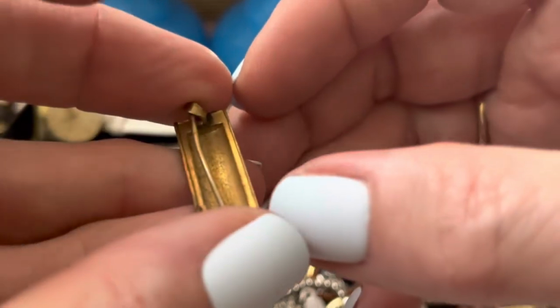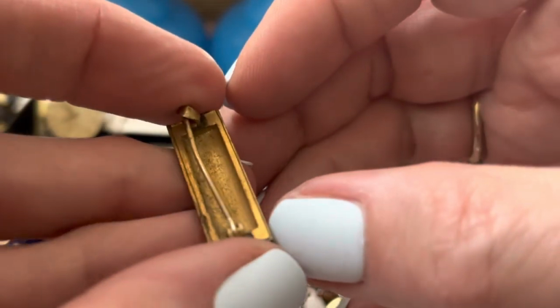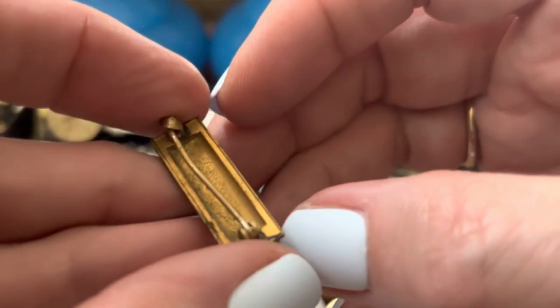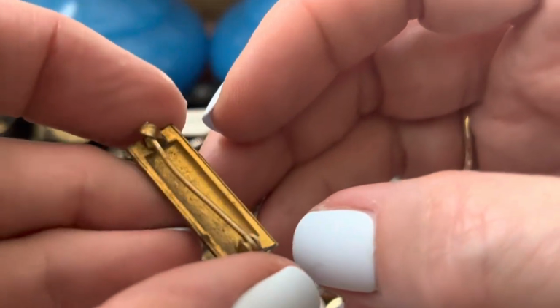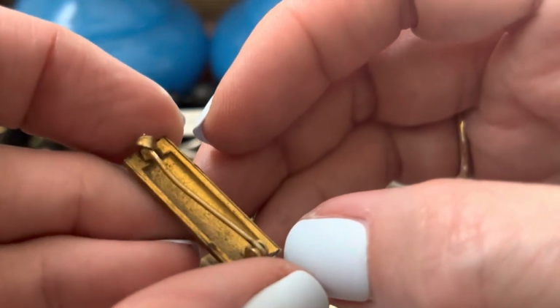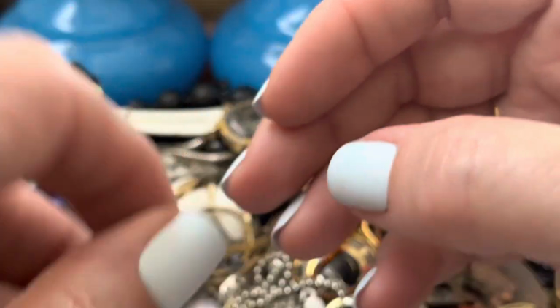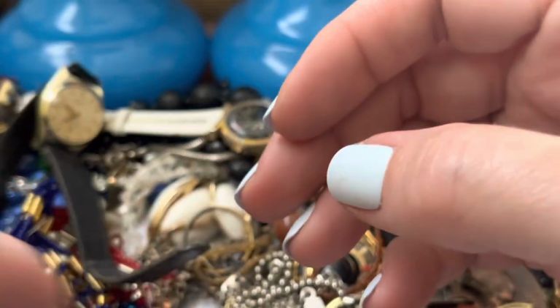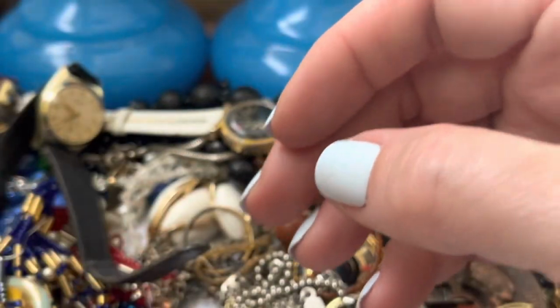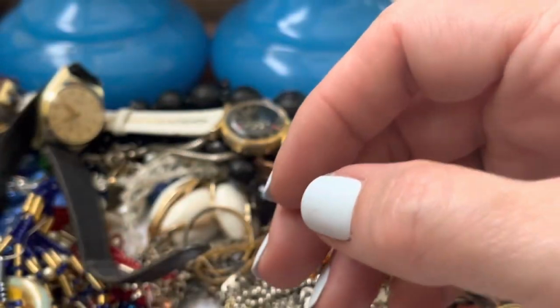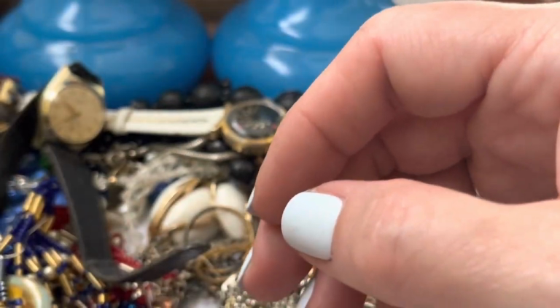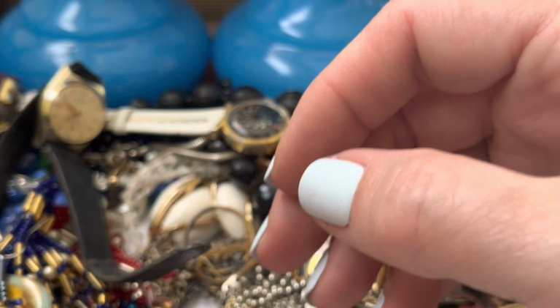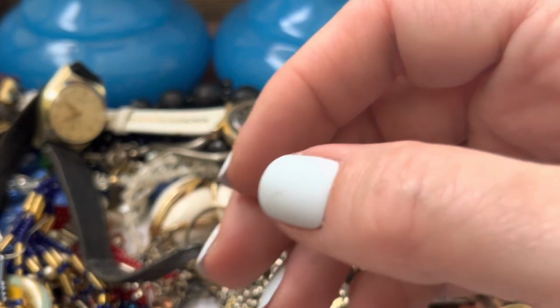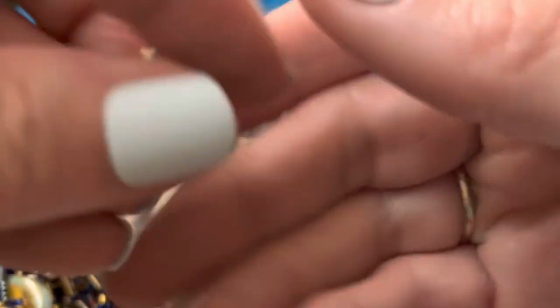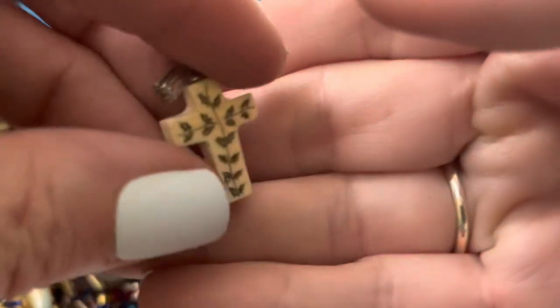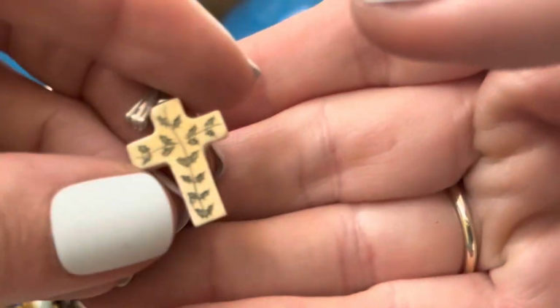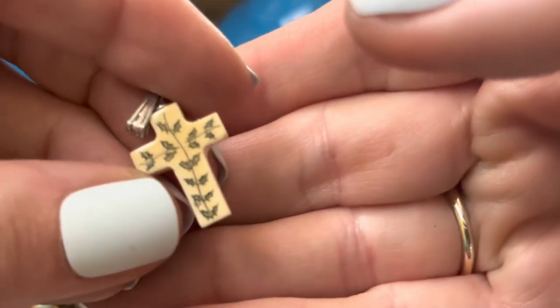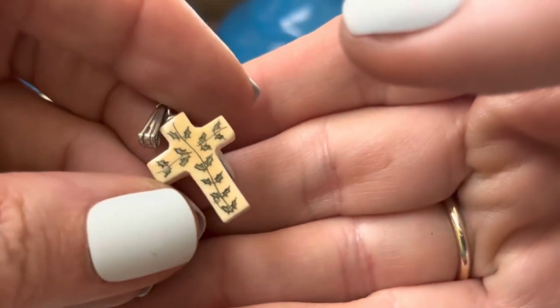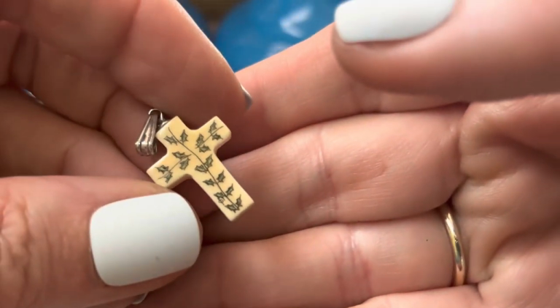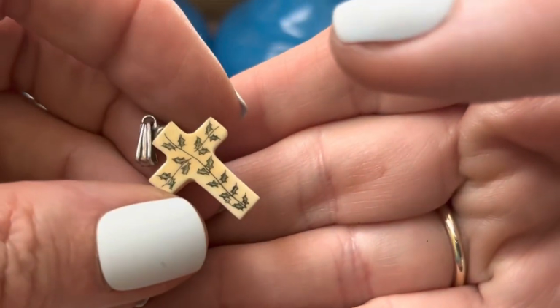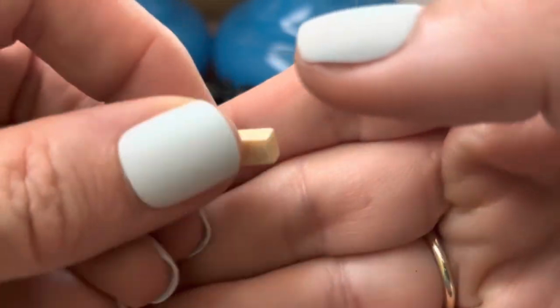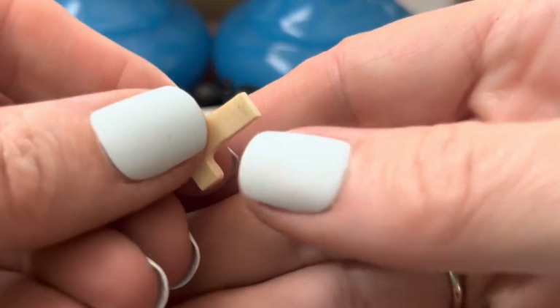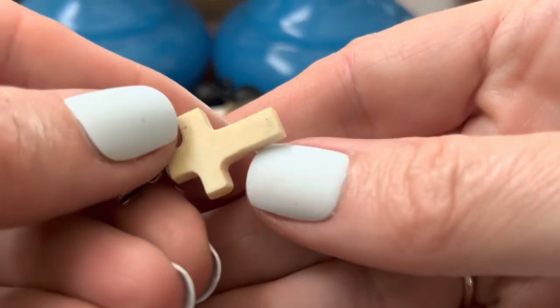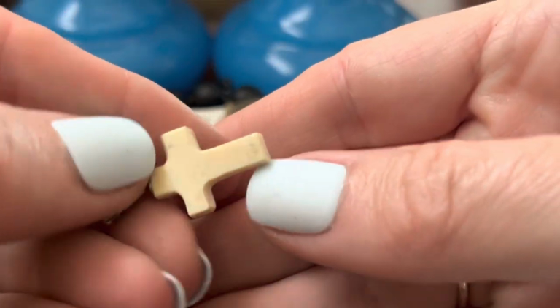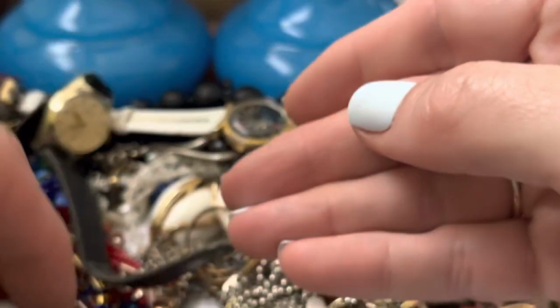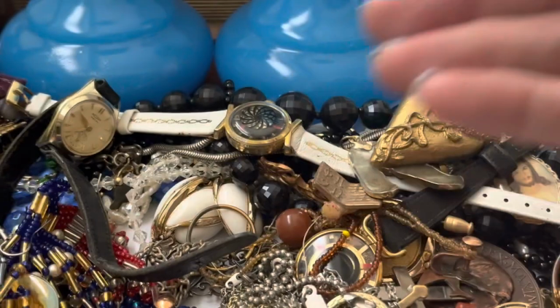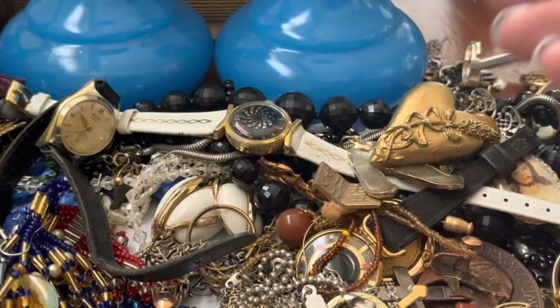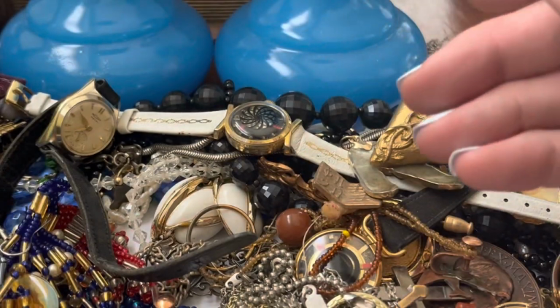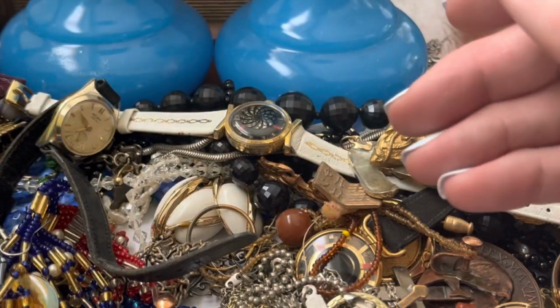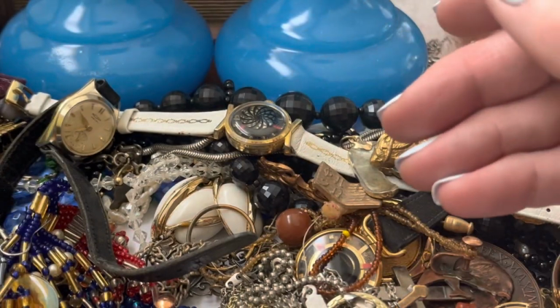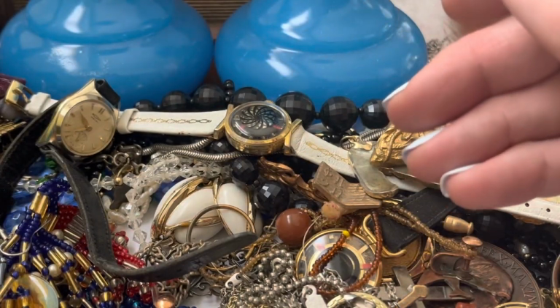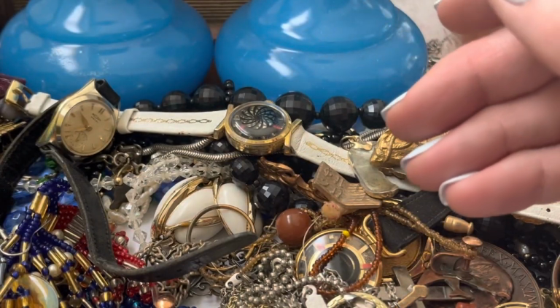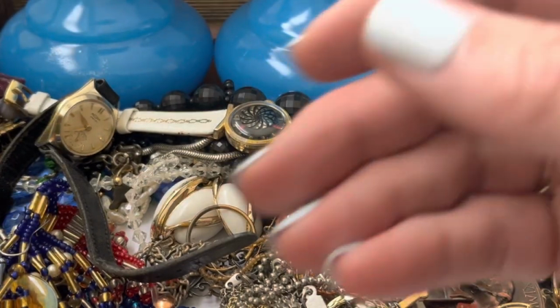These tiny pins — they're old. I didn't mean to drop it. Cute little cross with, like, holly leaves a little bit. I think that's what they are.